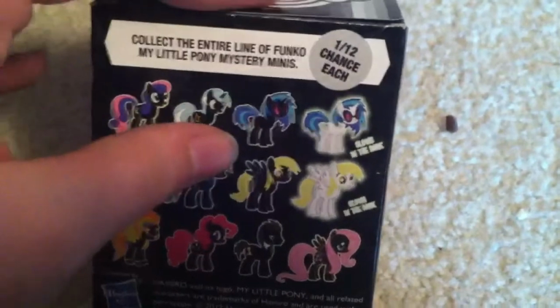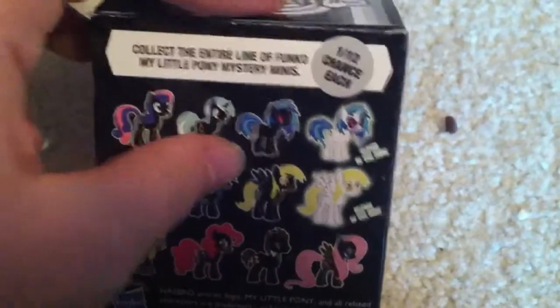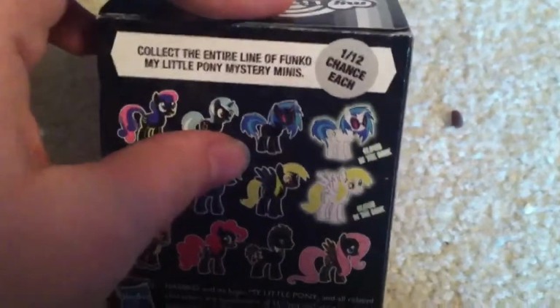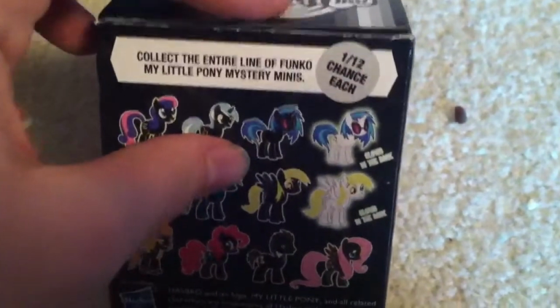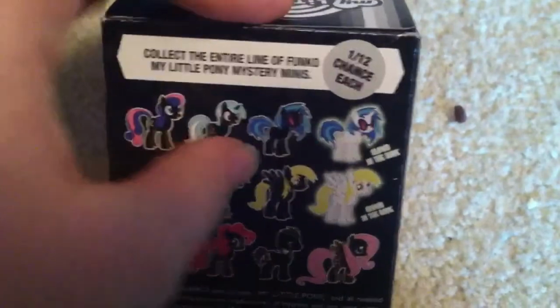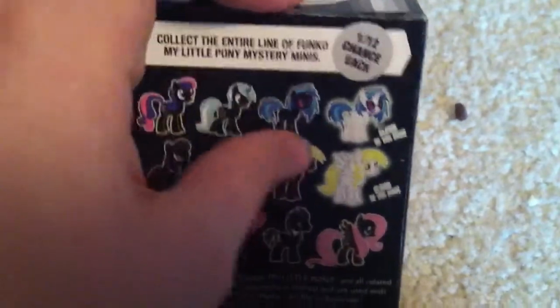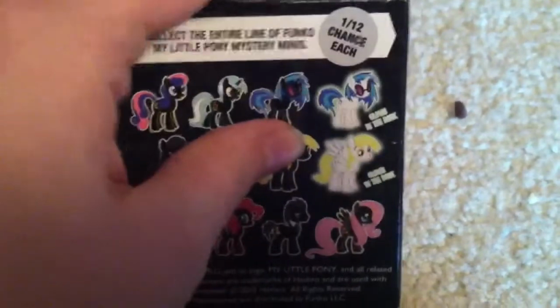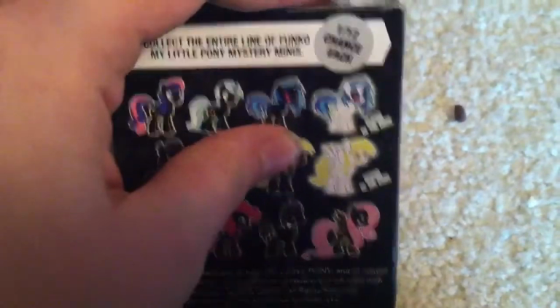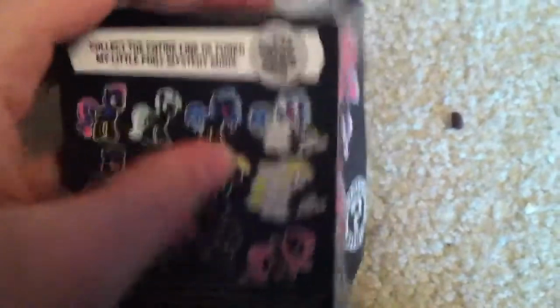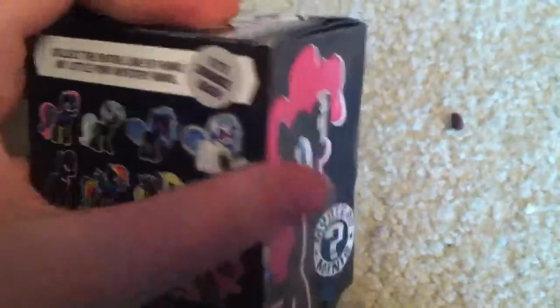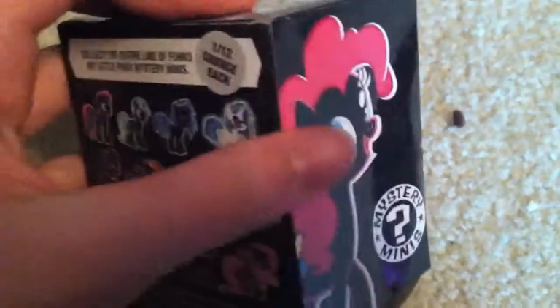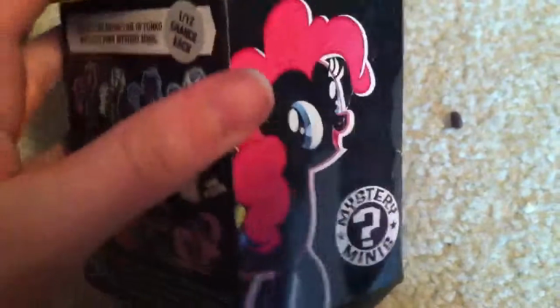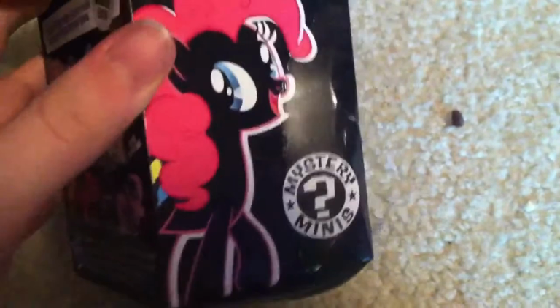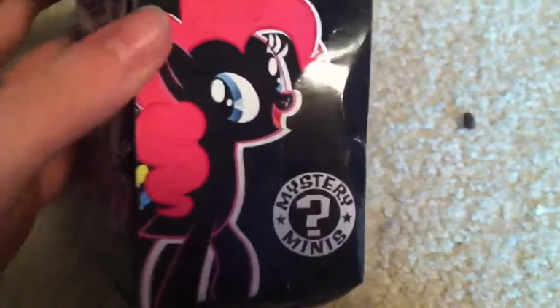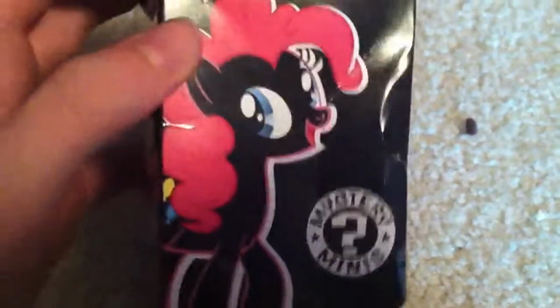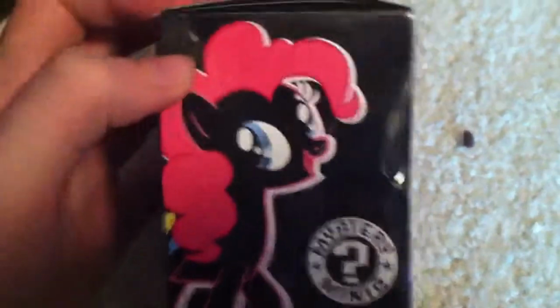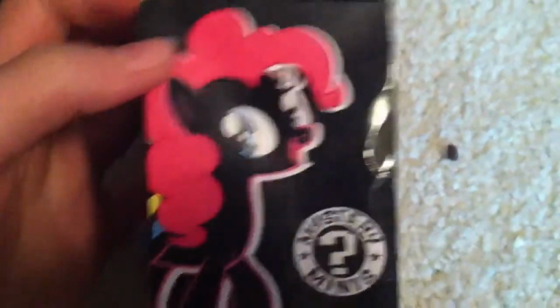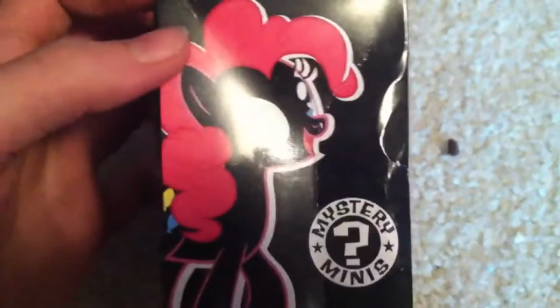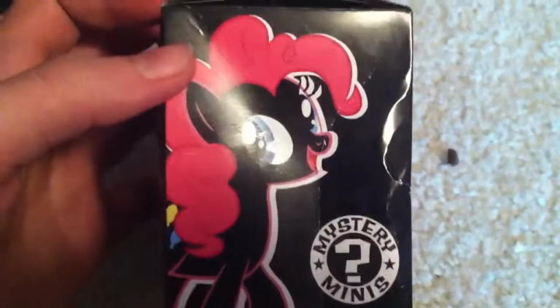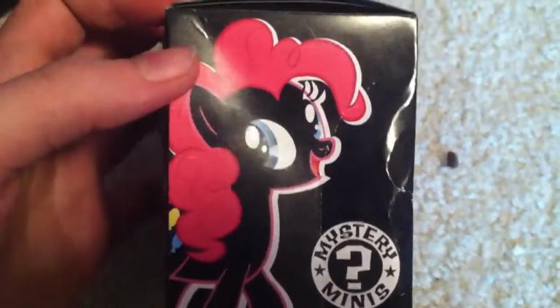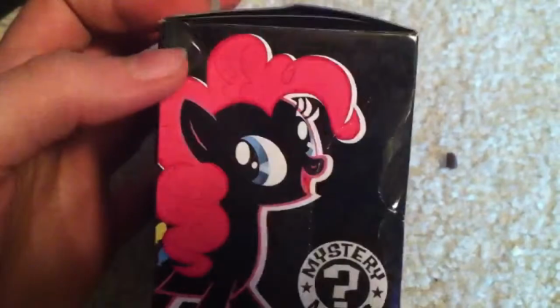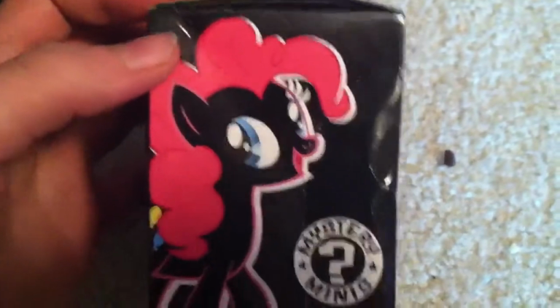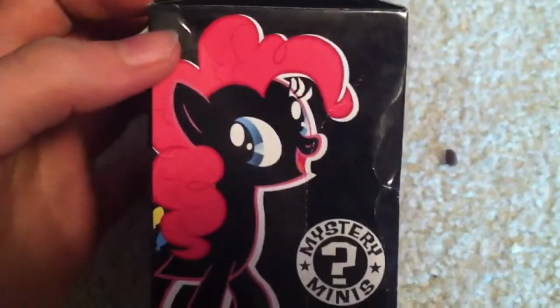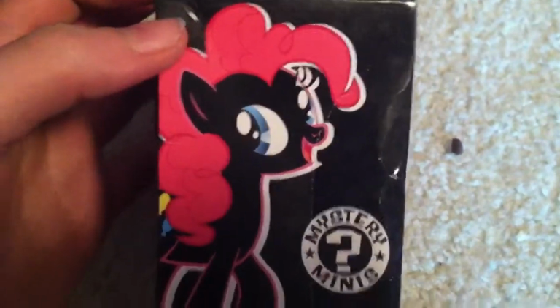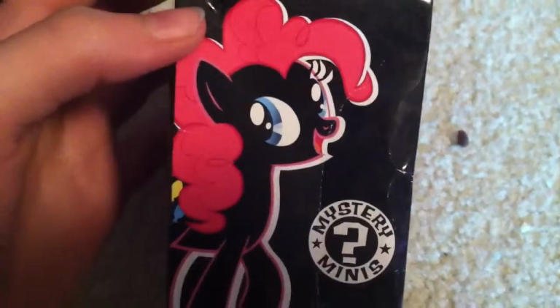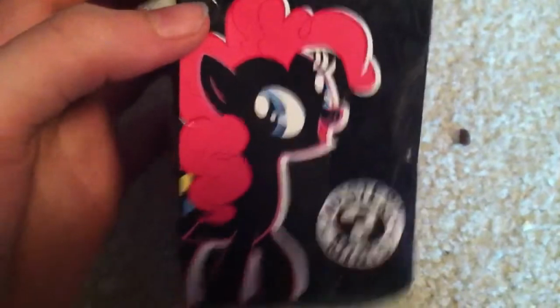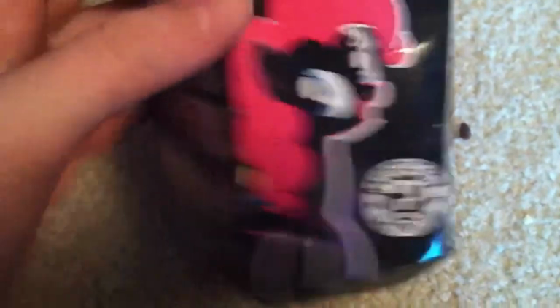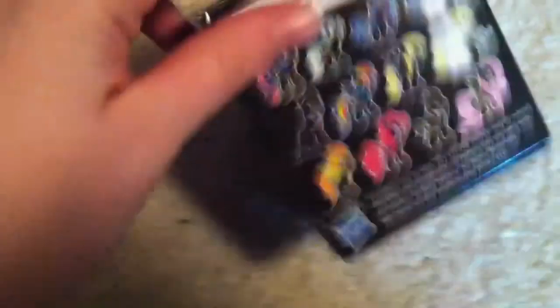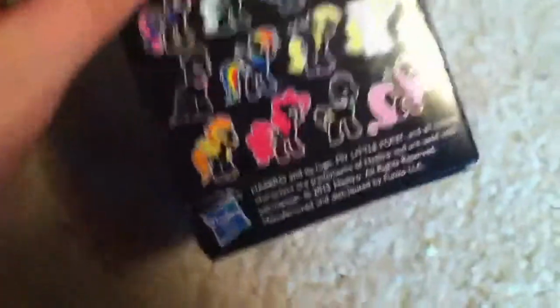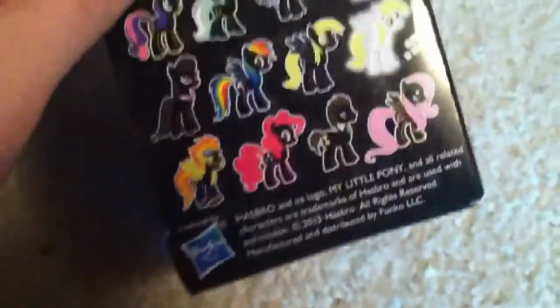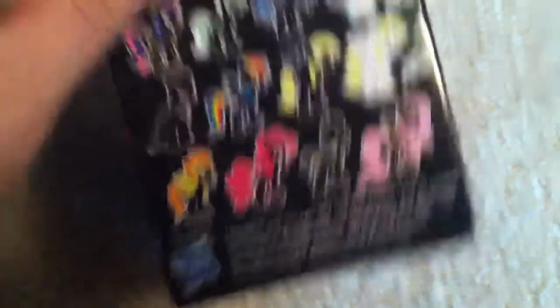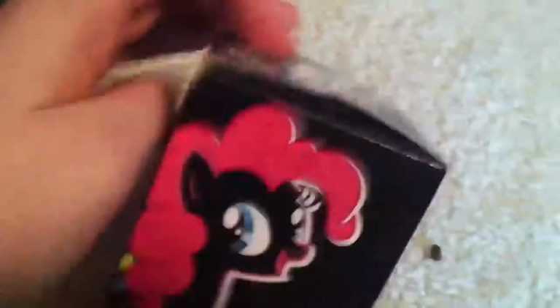Collect them all! They make sure that you can never get a complete set, so you have to keep spending money. I'm sorry. There's also Pinkie Pie, who is an option, unlike Twilight.